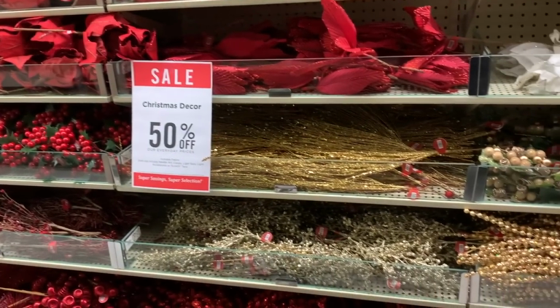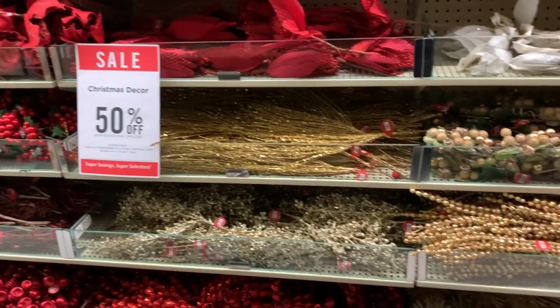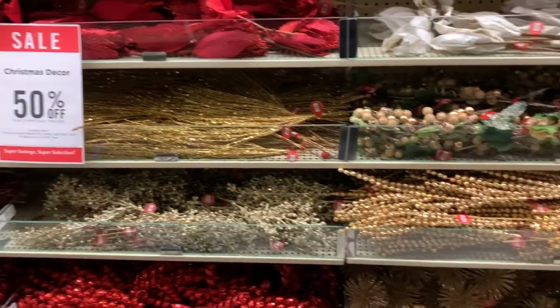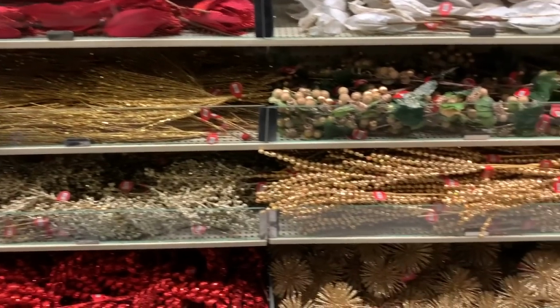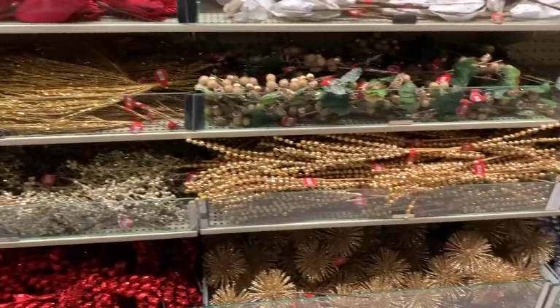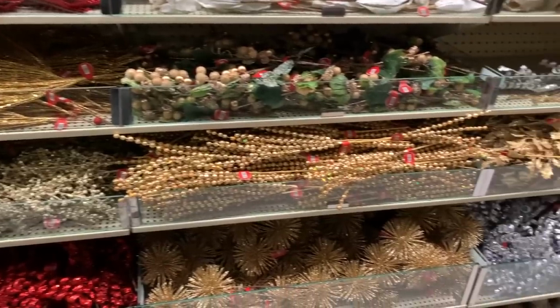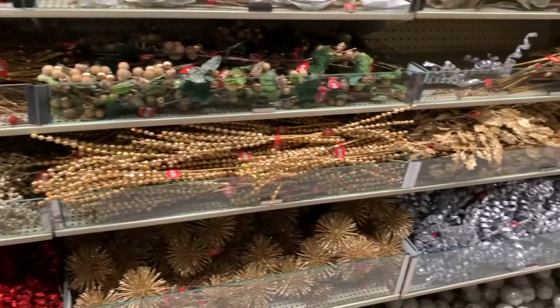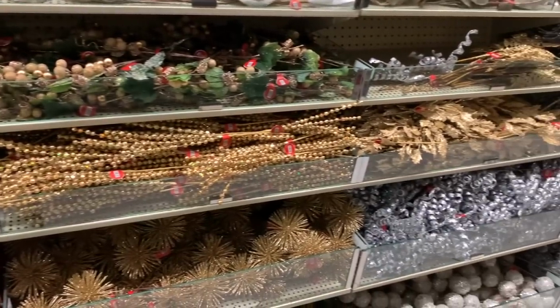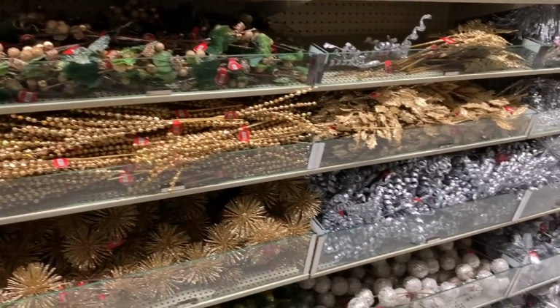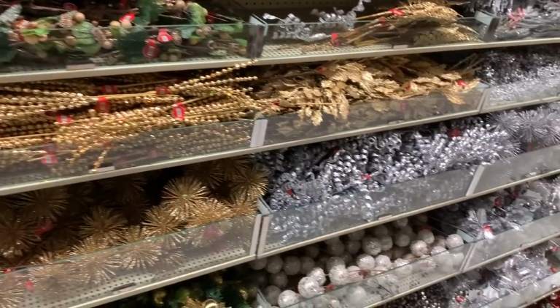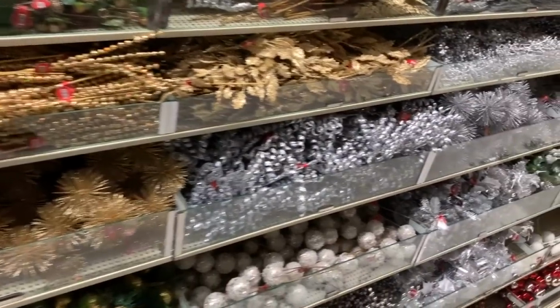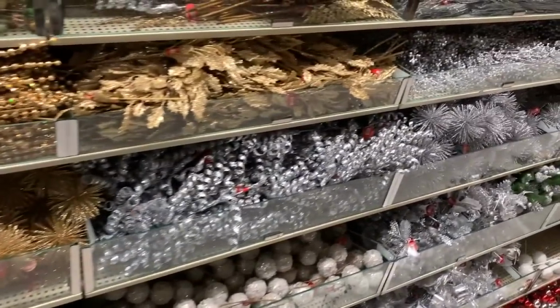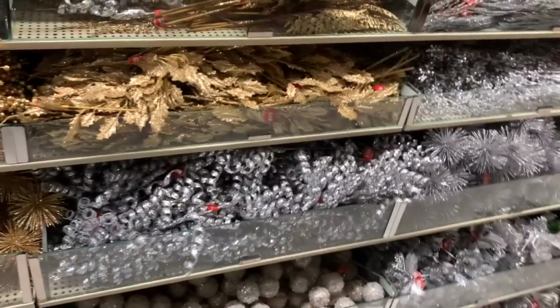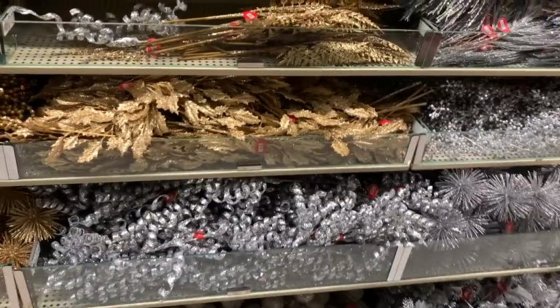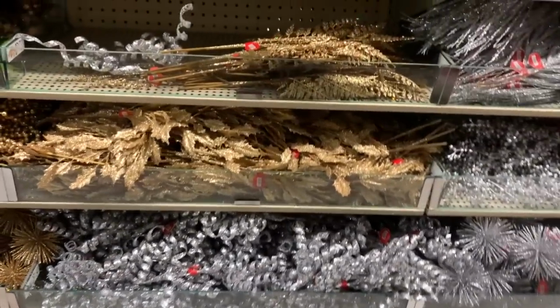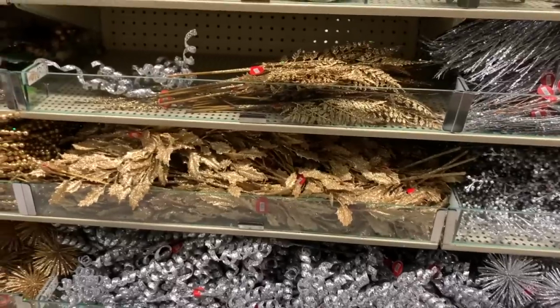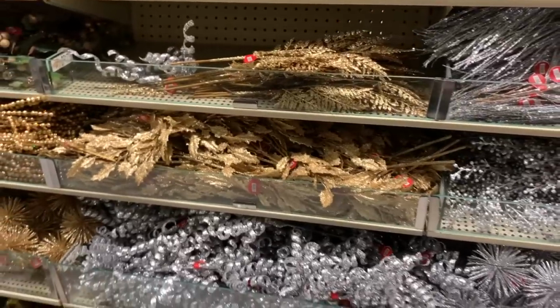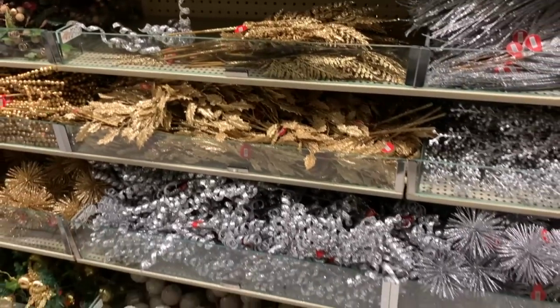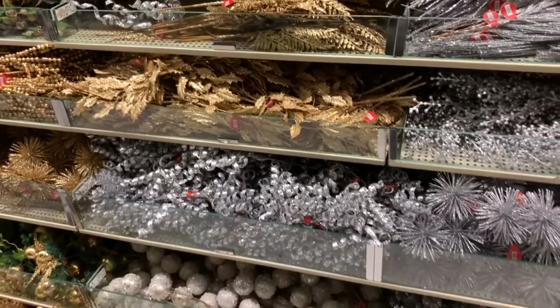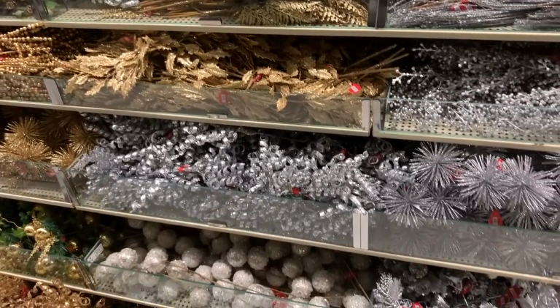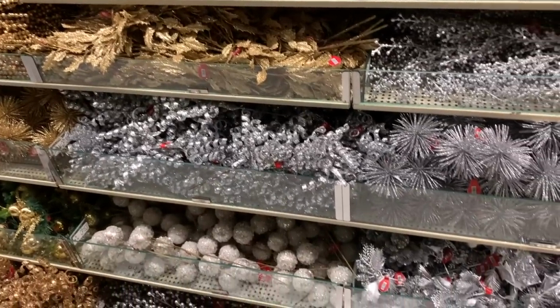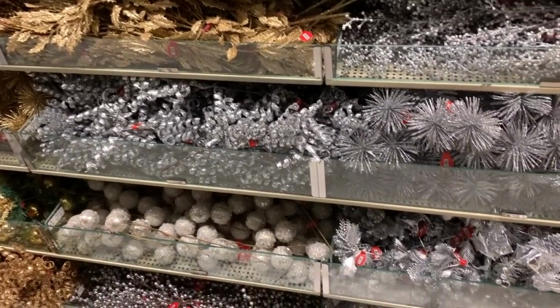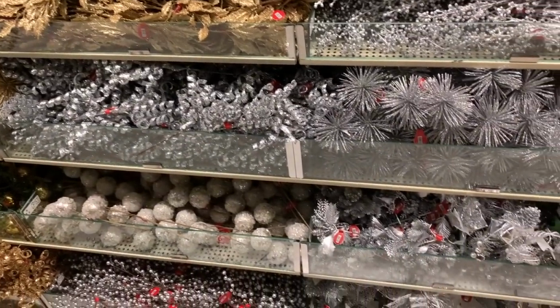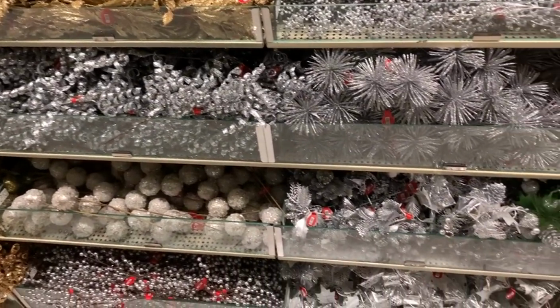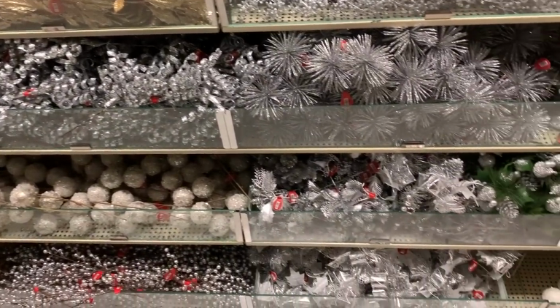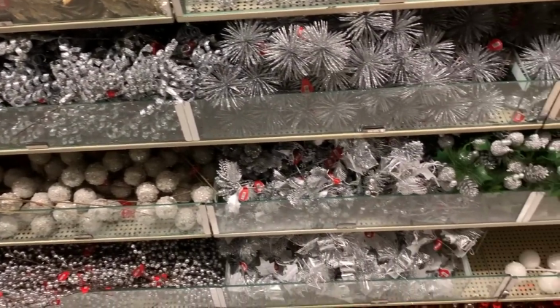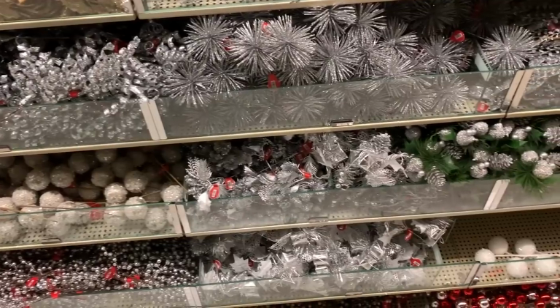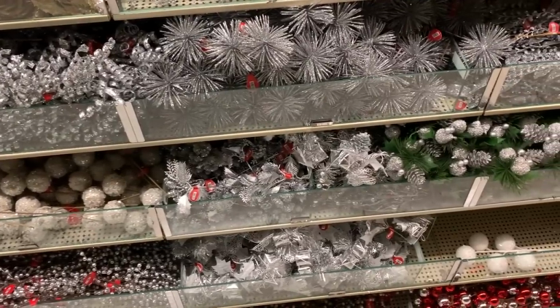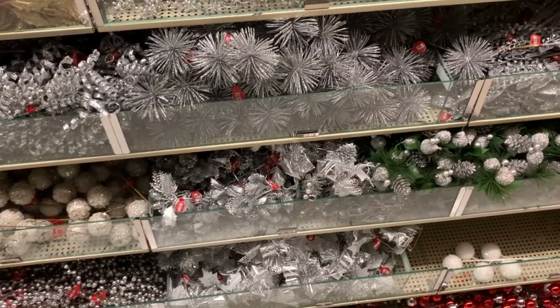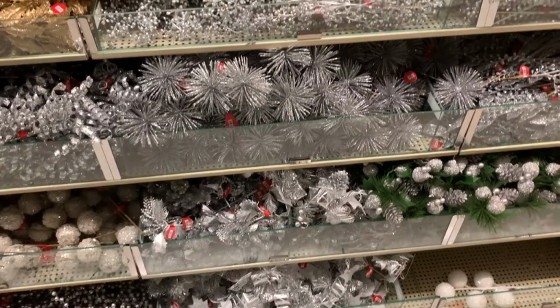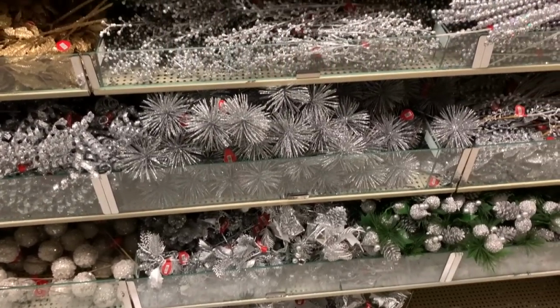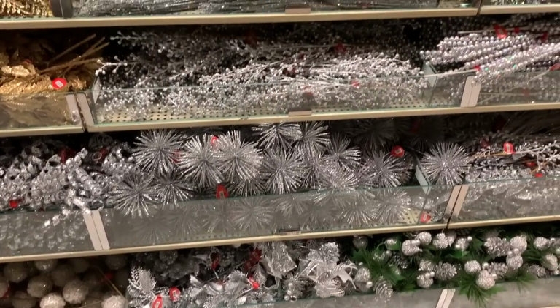These were all 50% off. Pro tip: these are a fraction of the cost of full length stems. Most in this area are around $3 a piece or less on sale and will aid in evoking that professionally decorated feel that many of us are seeking.